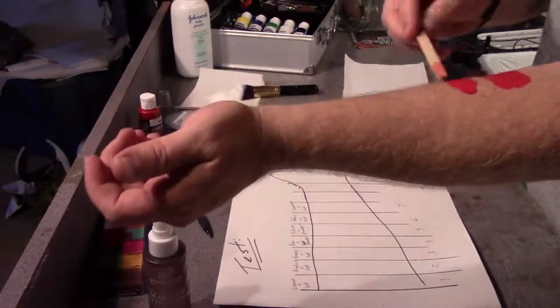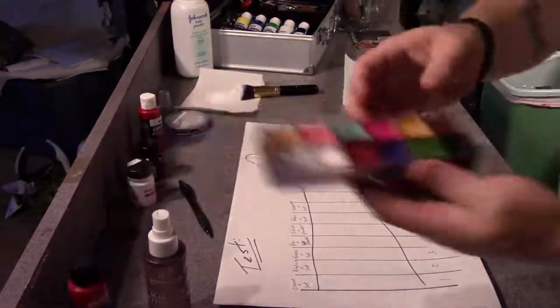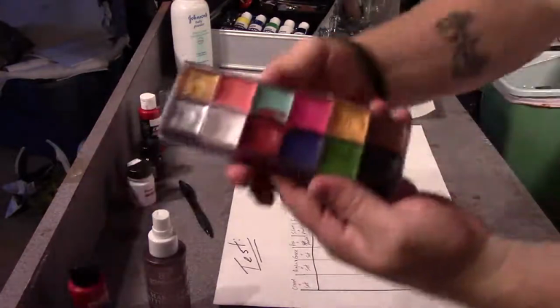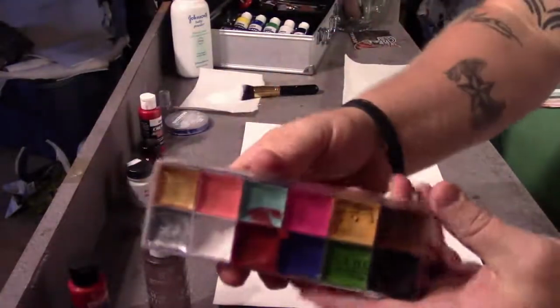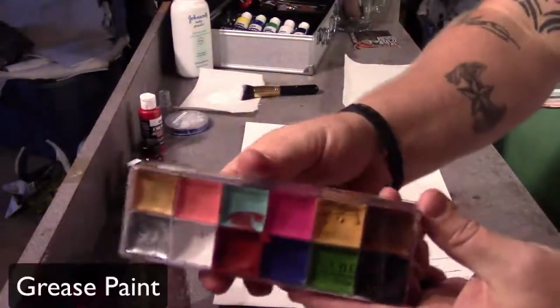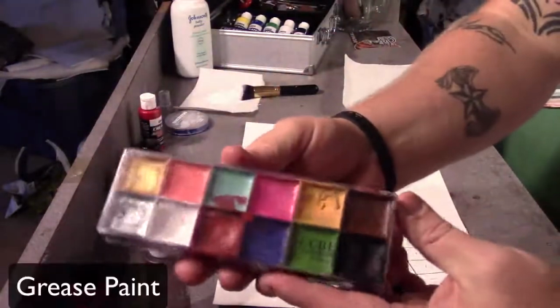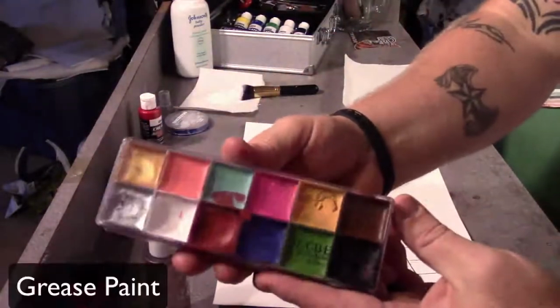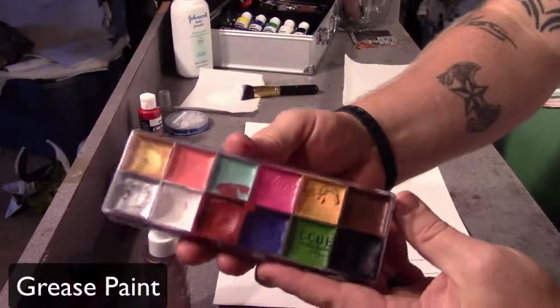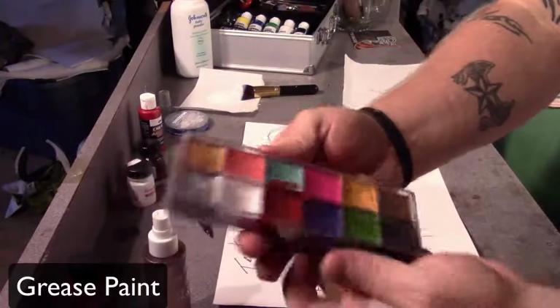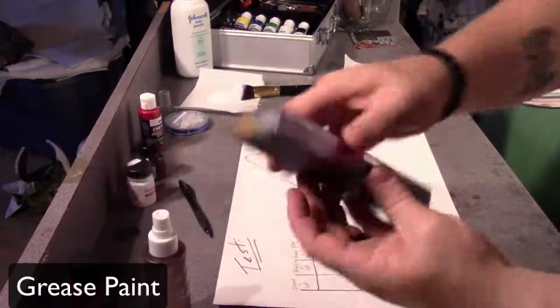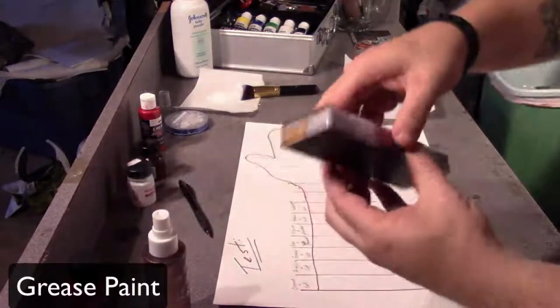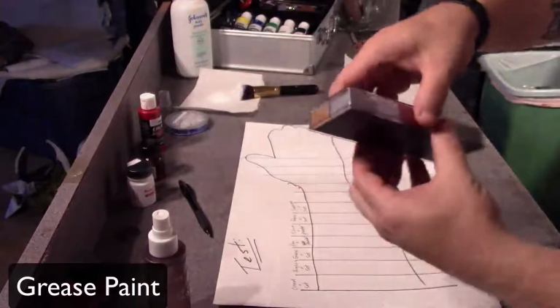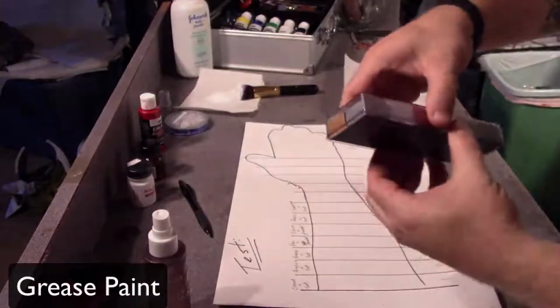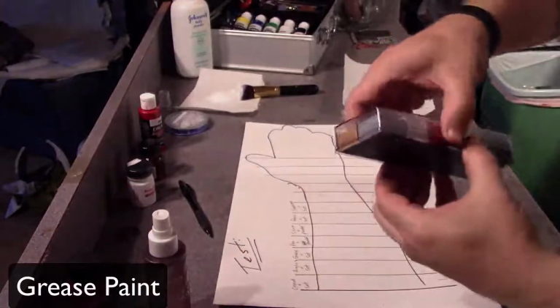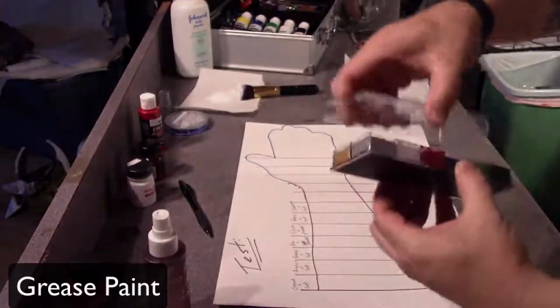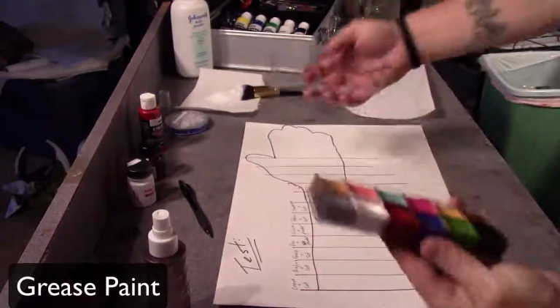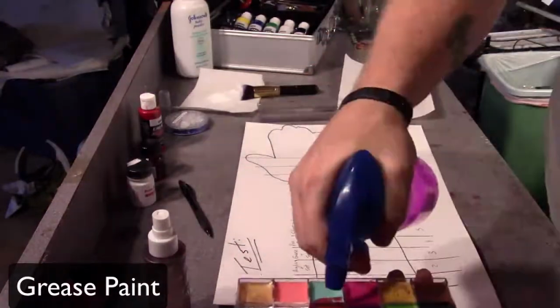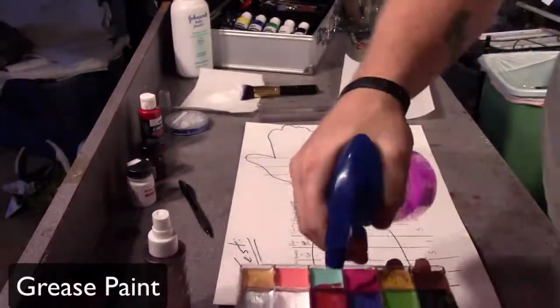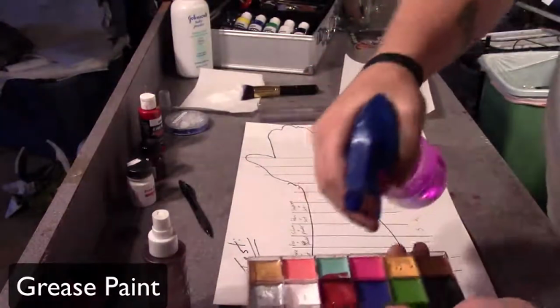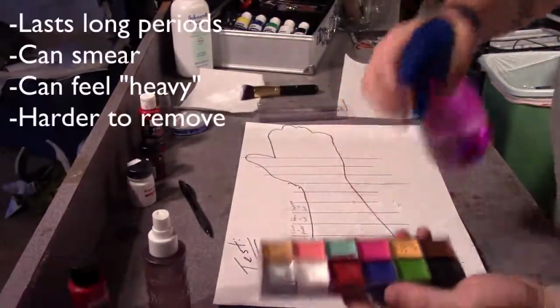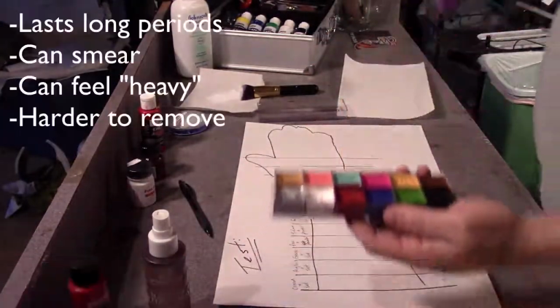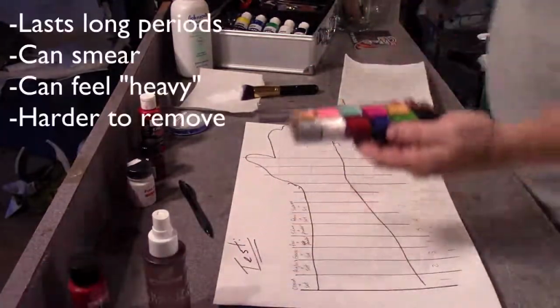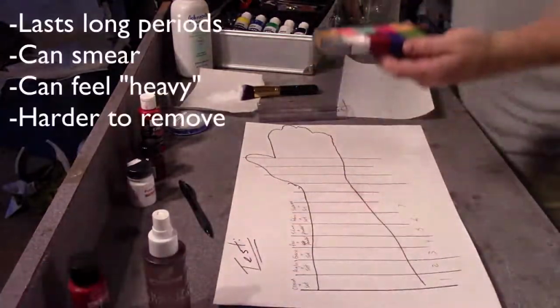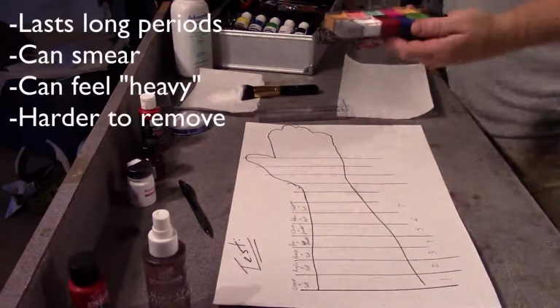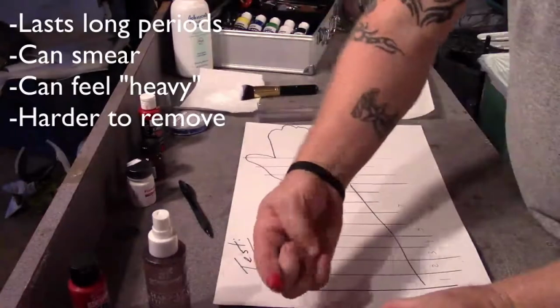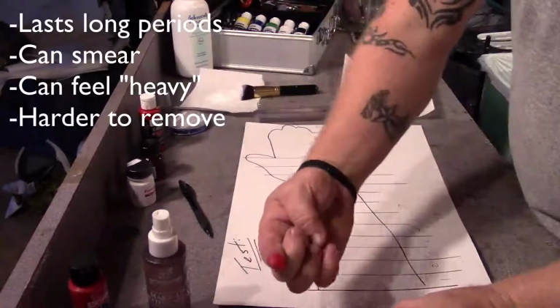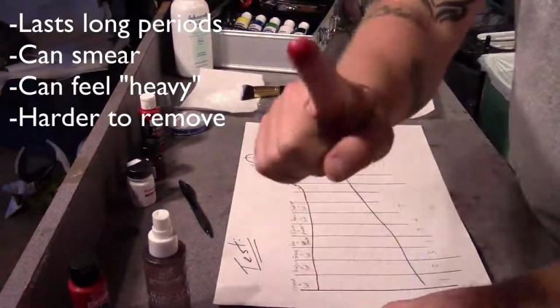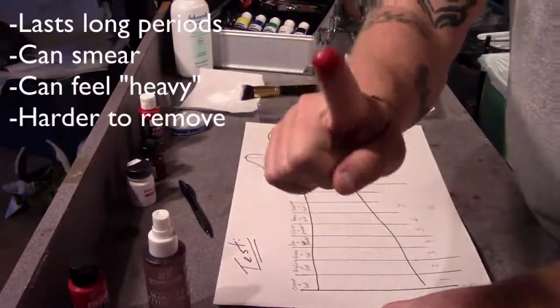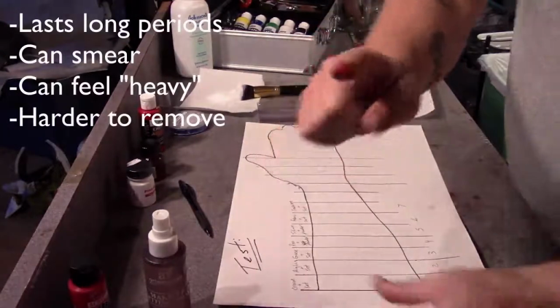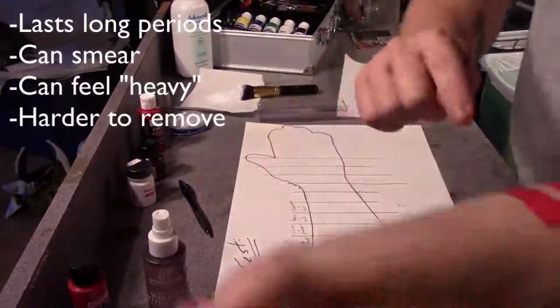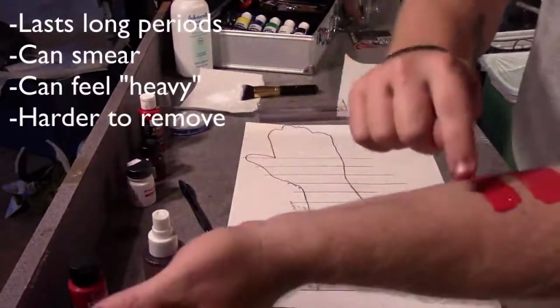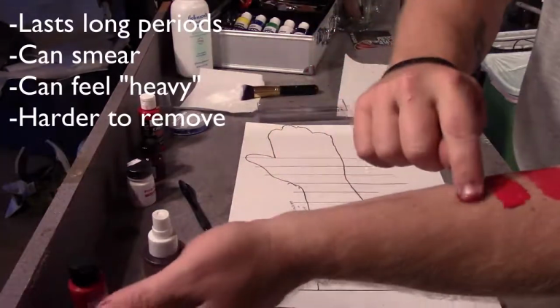Moving on to some grease paint — add a little water and mix it around. This lasts a lot longer. It does smear a little bit and sometimes it can feel heavy, and it's a little bit more difficult to remove.